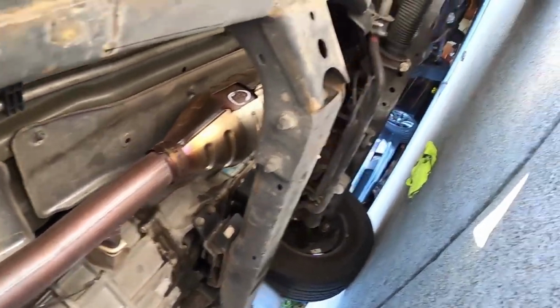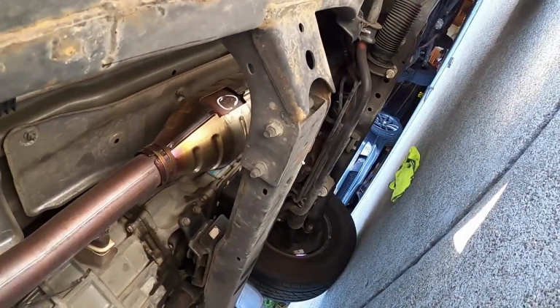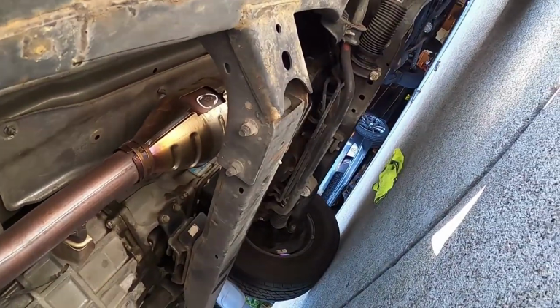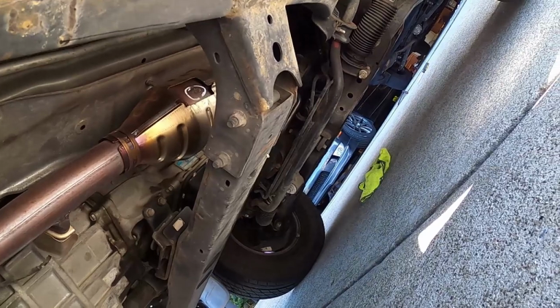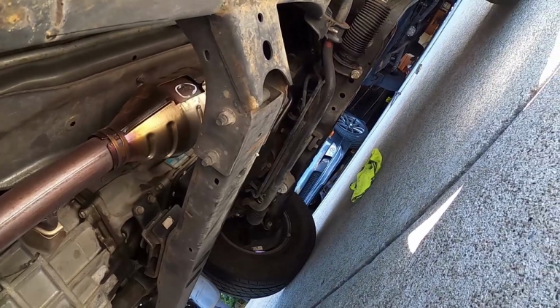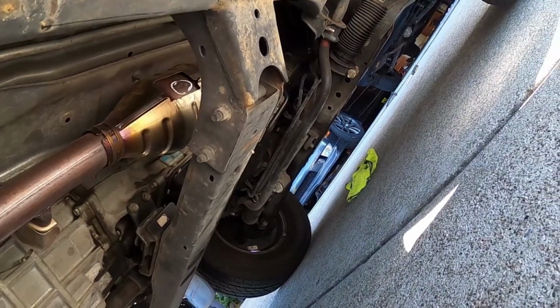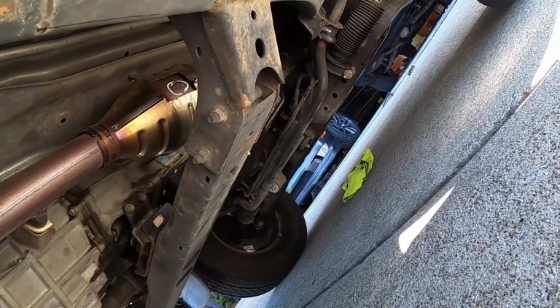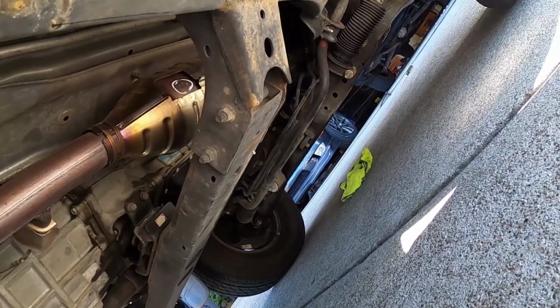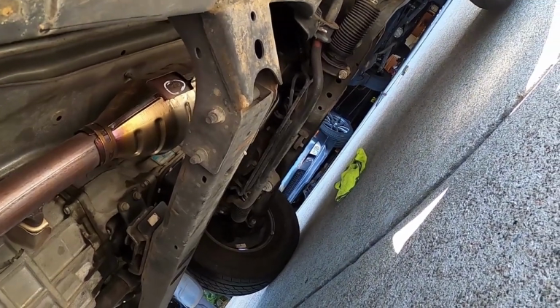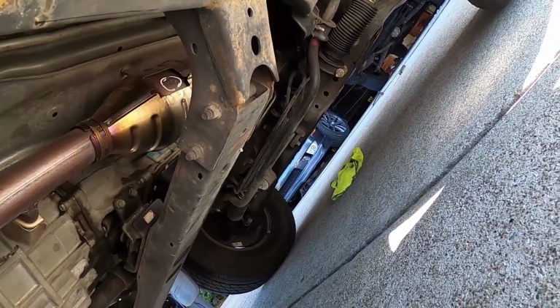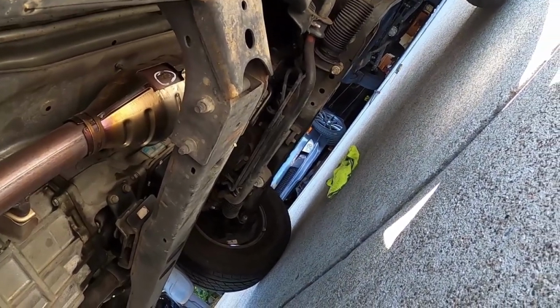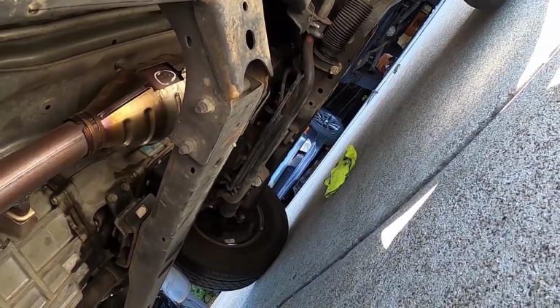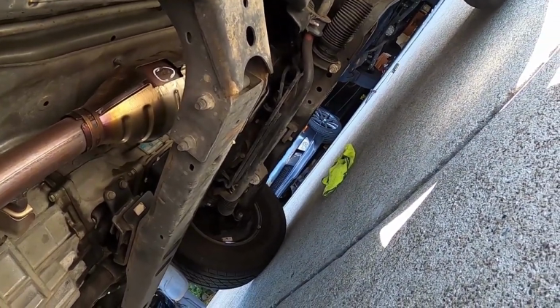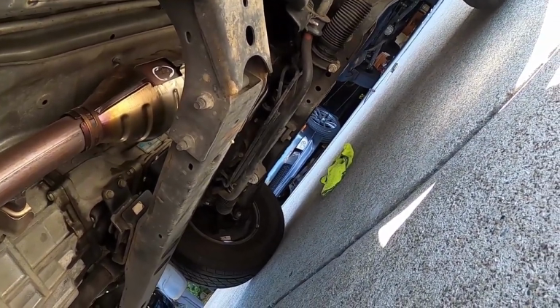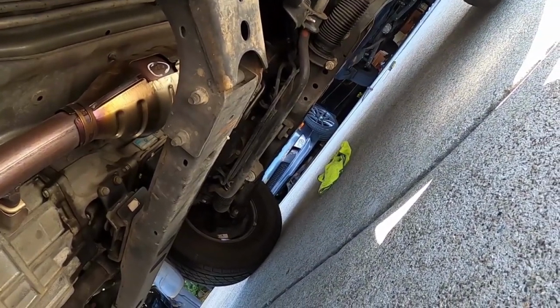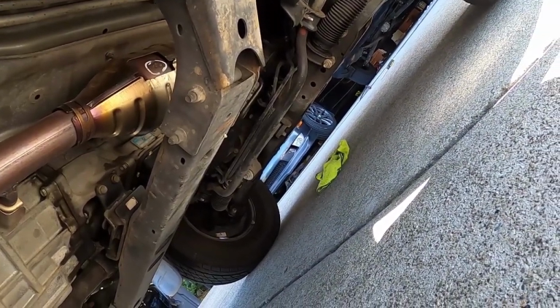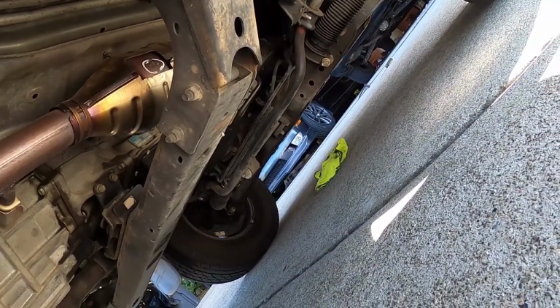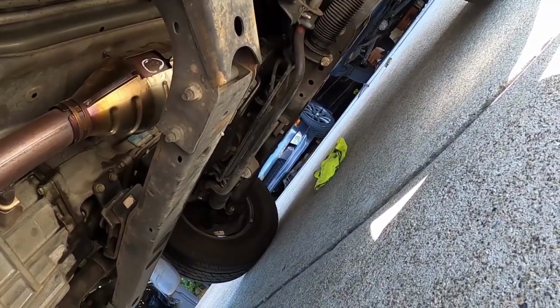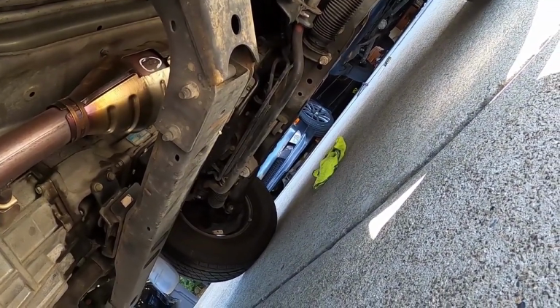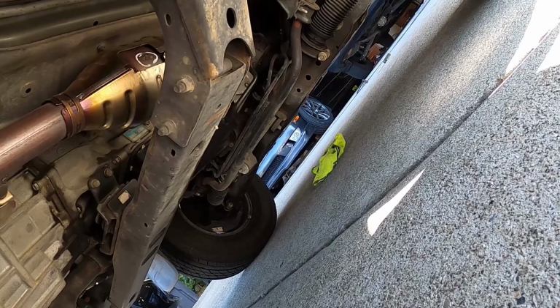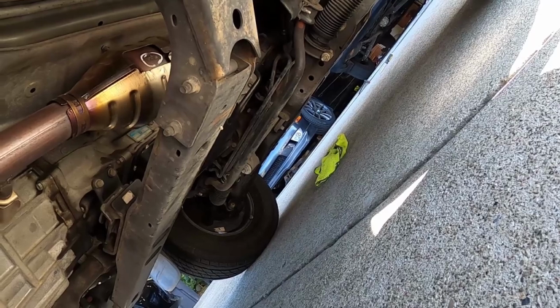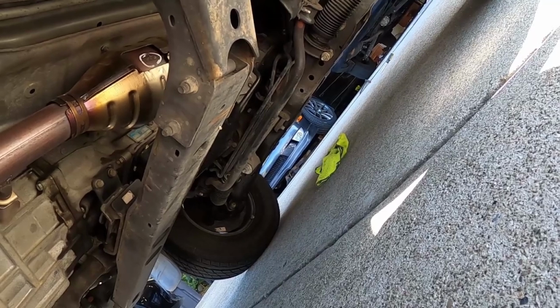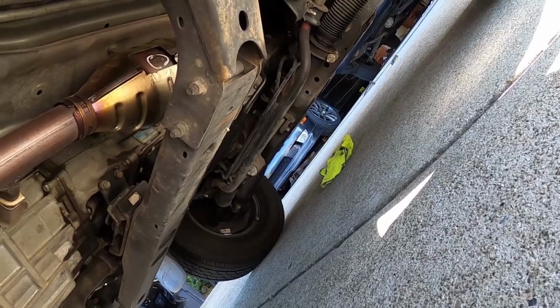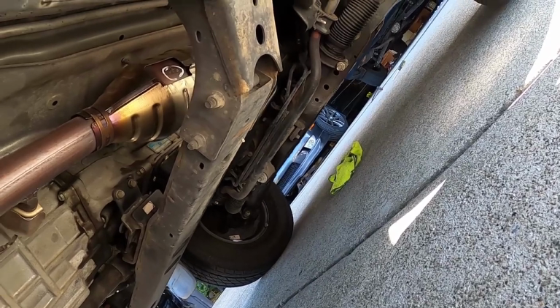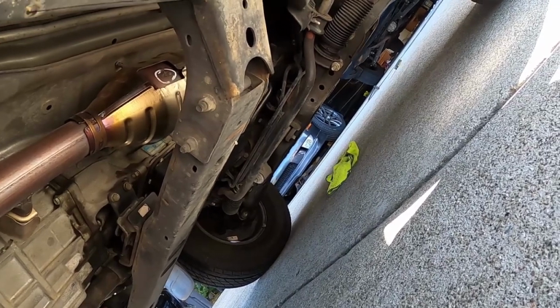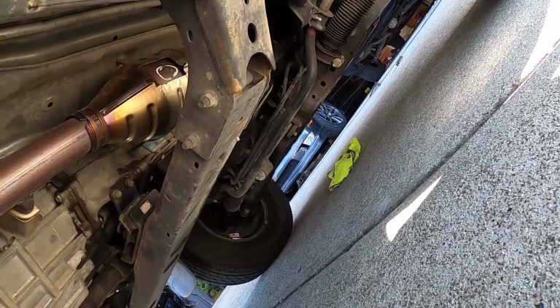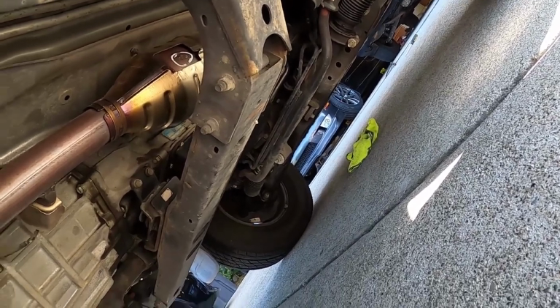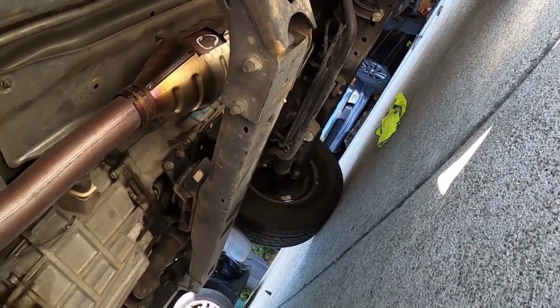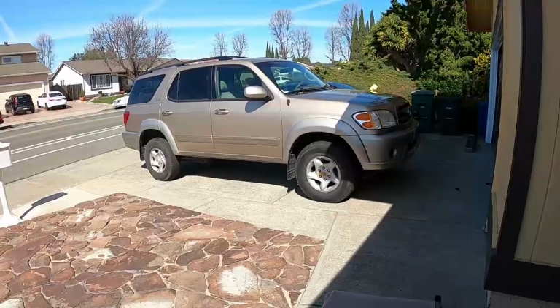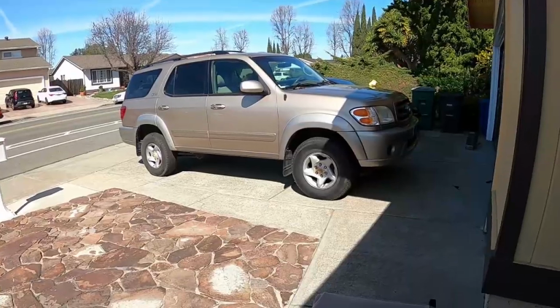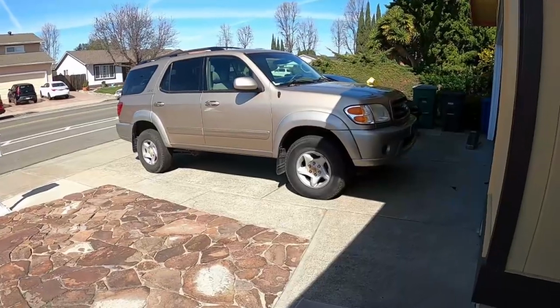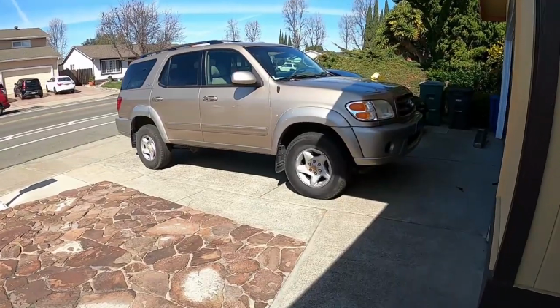There's a small oil drip, but I think it's leftover oil from when I went on the driveway and did the oil change — oil sitting on the tray spilling out. I'll double check it; it's way better.